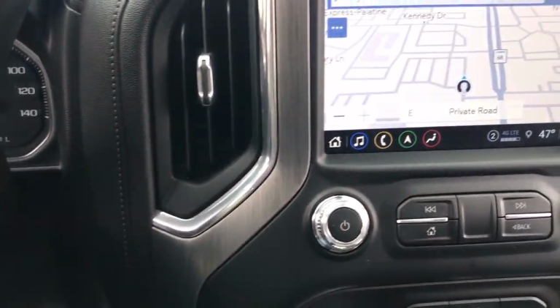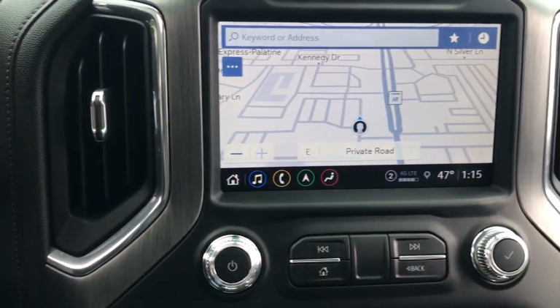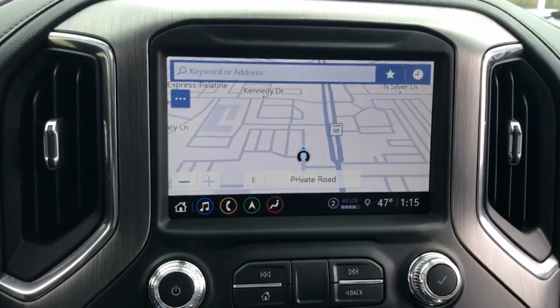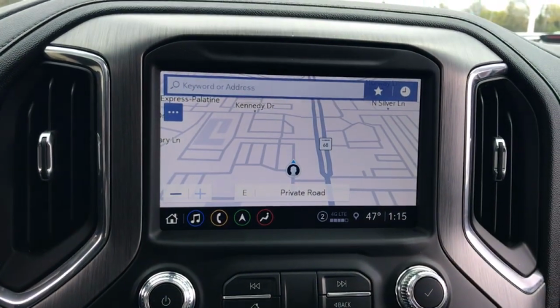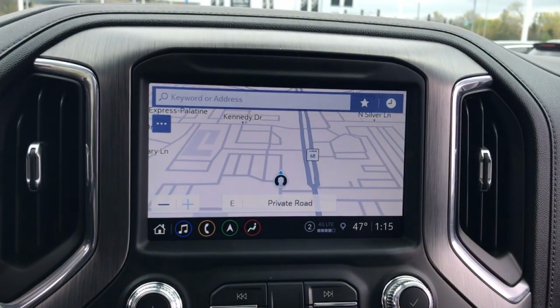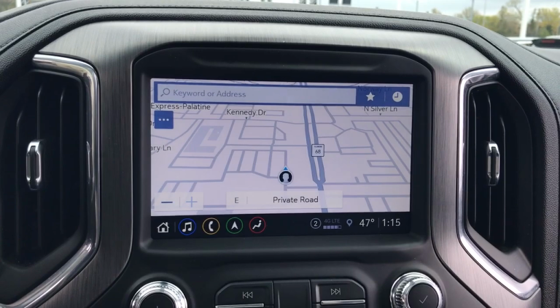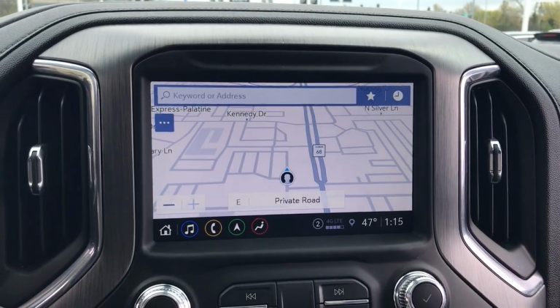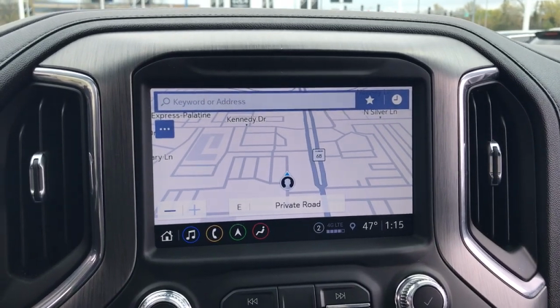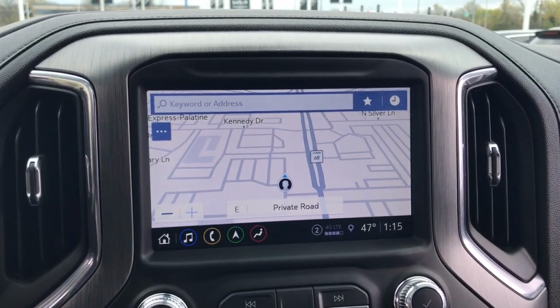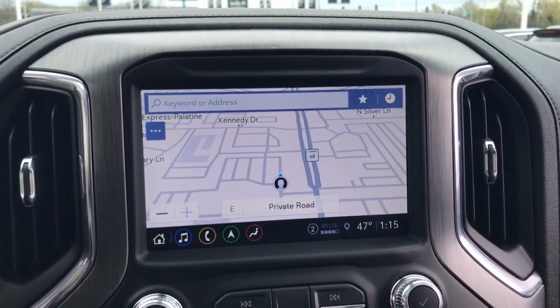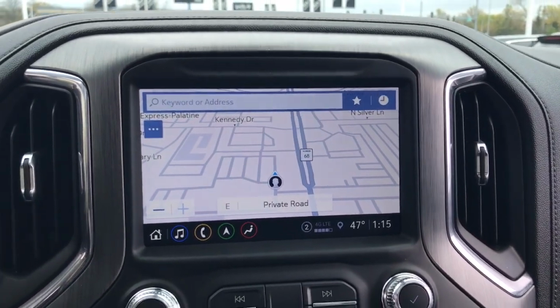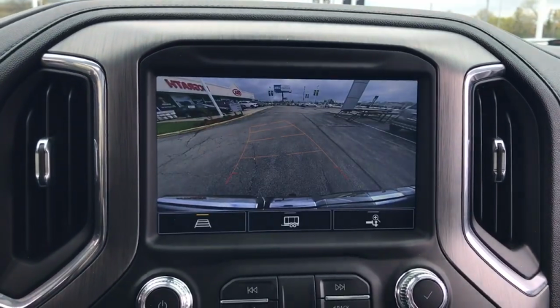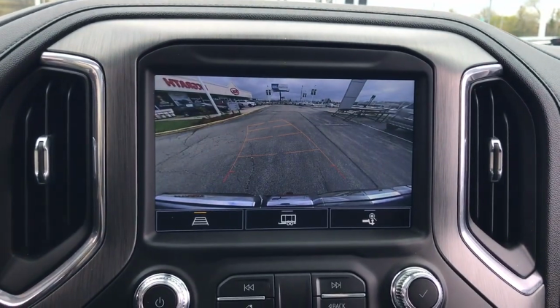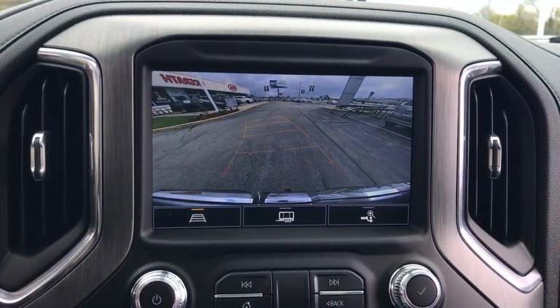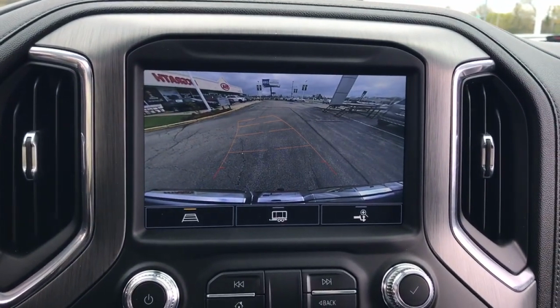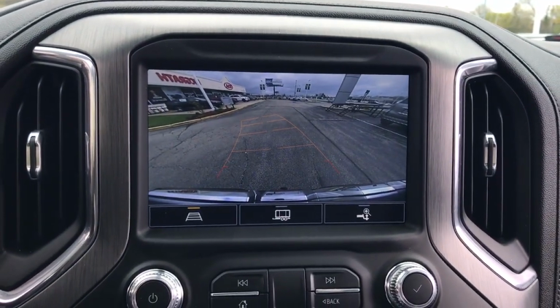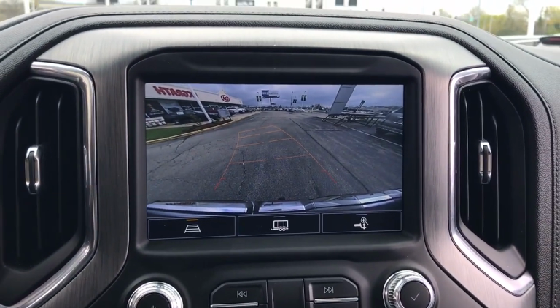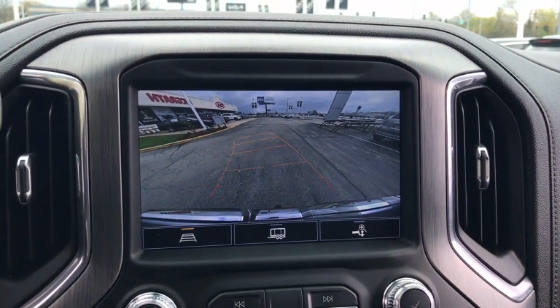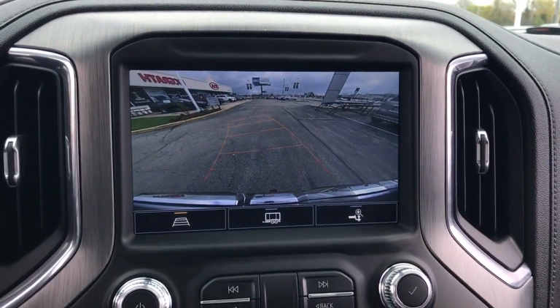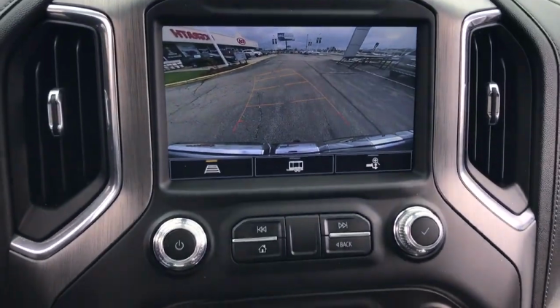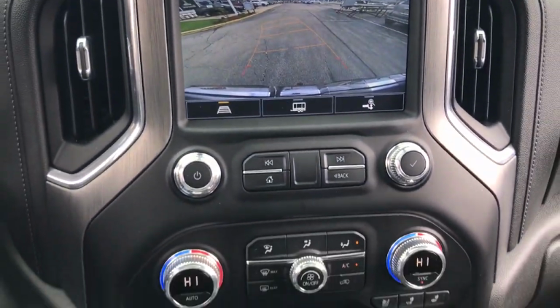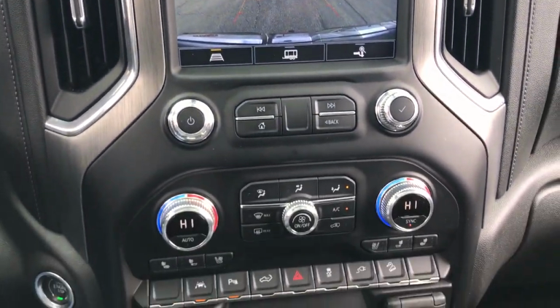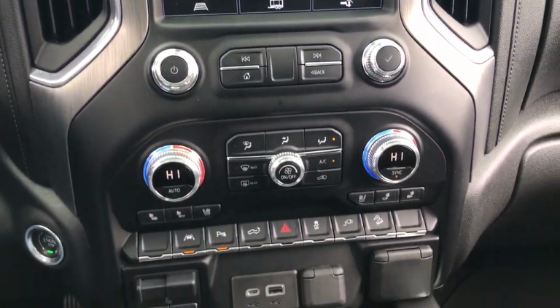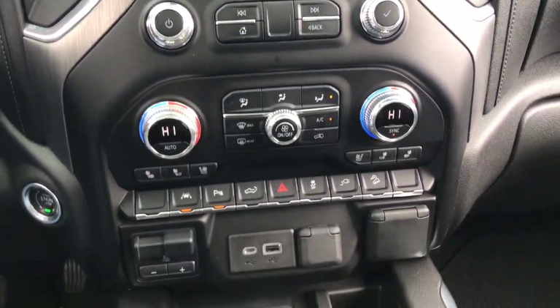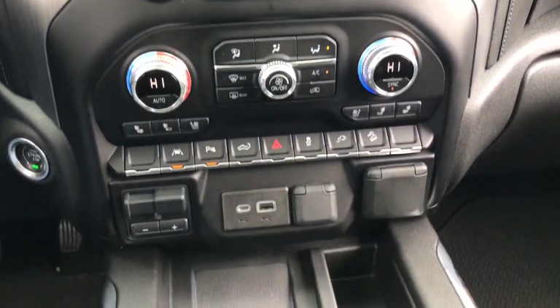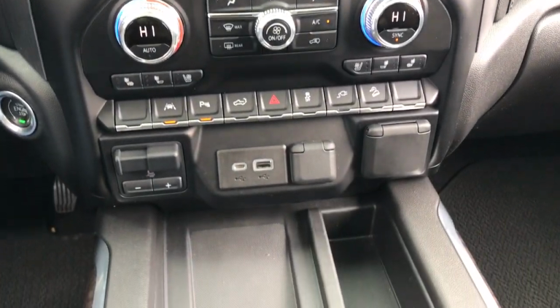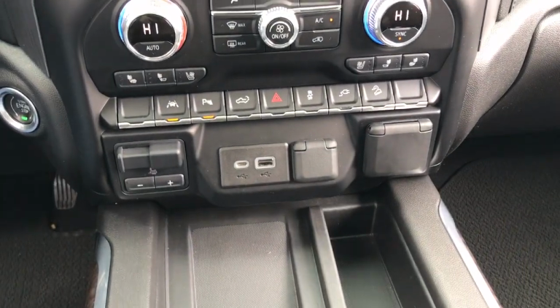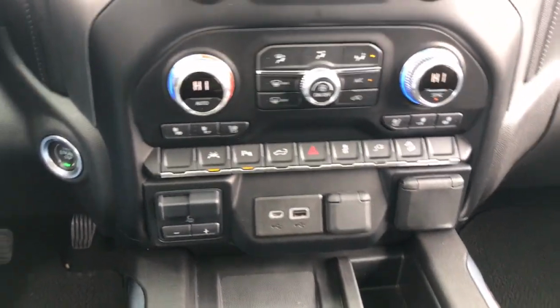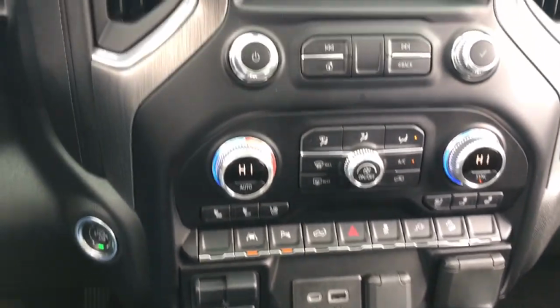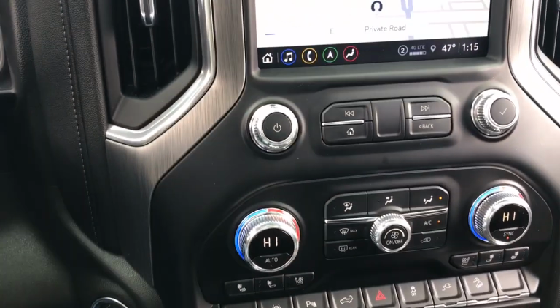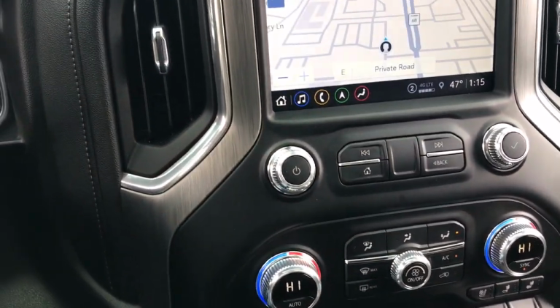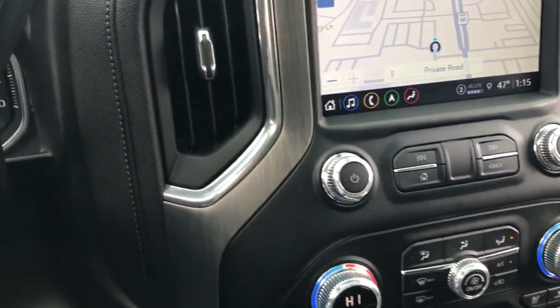Apple CarPlay and/or Android Auto, wireless charging station, navigation system, heated driver's seat, keyless entry, fog lamps, power passenger seat, lane keeping assist, wood grain interior trim, bed liner.